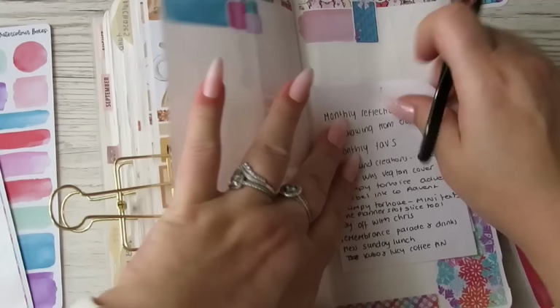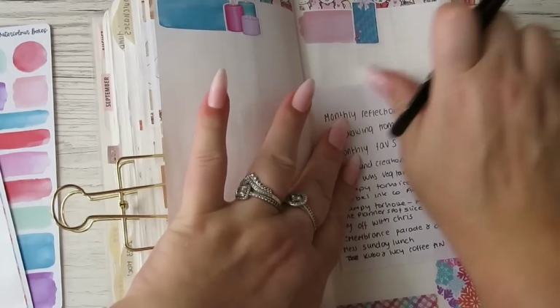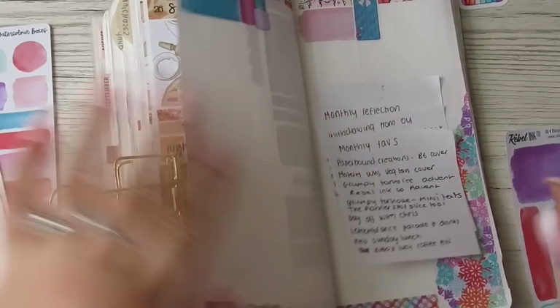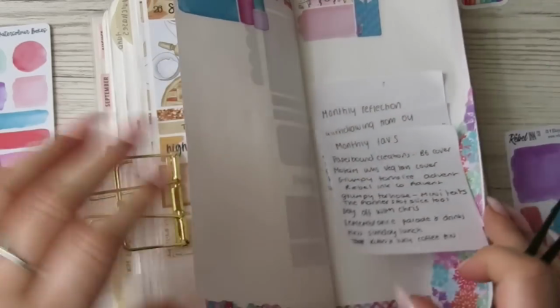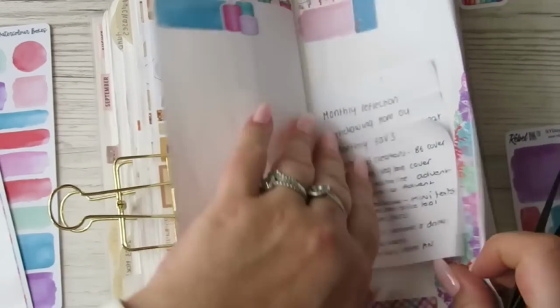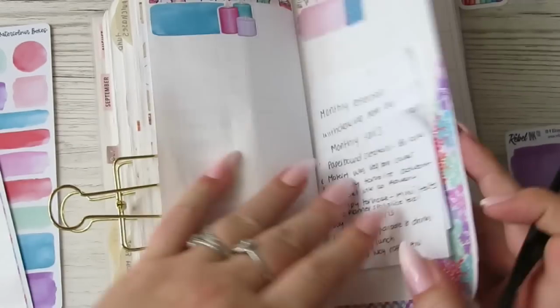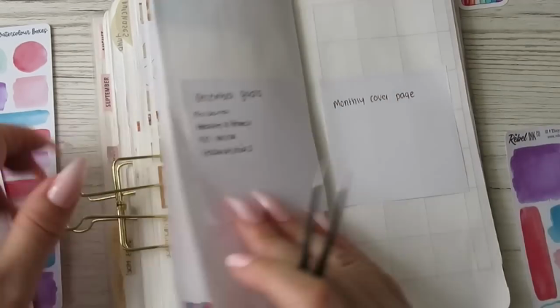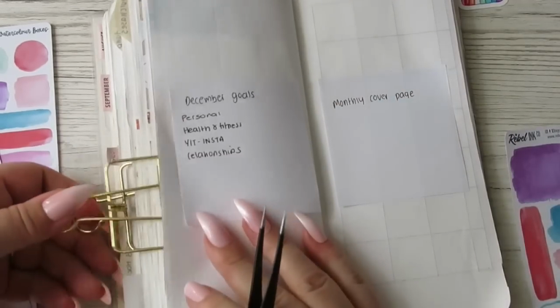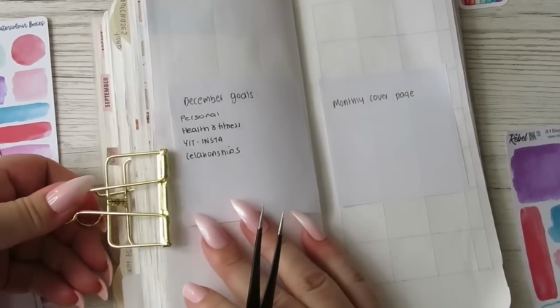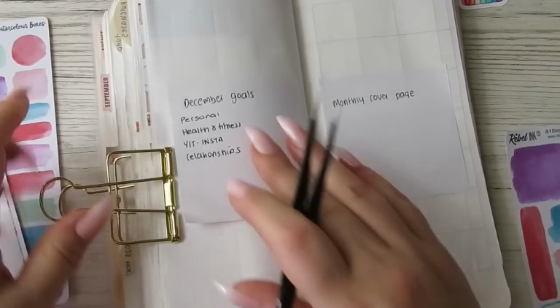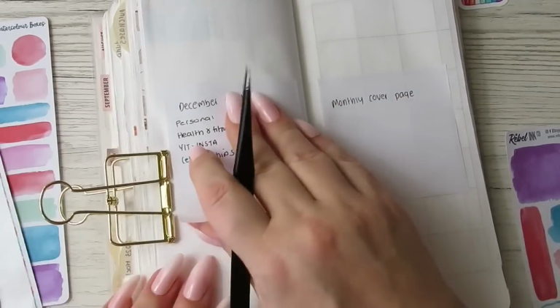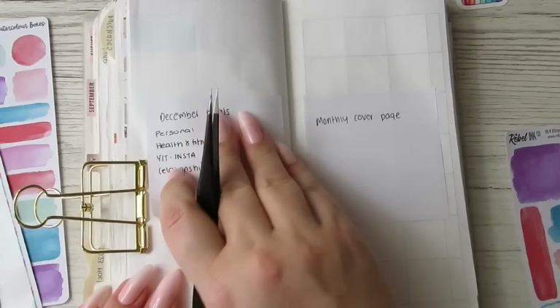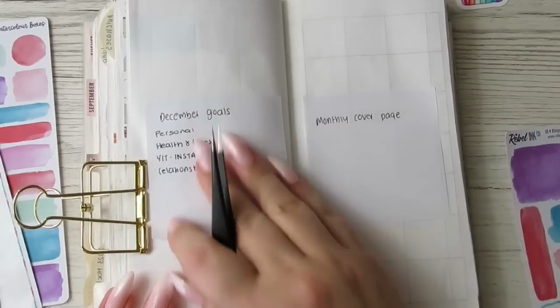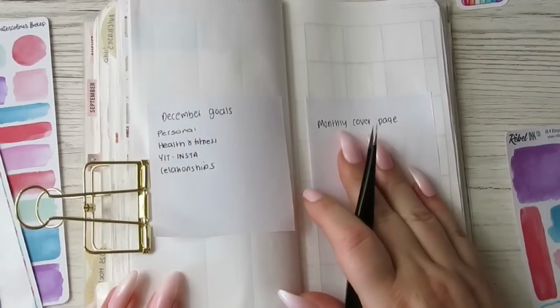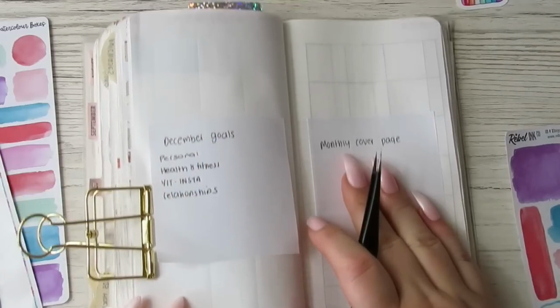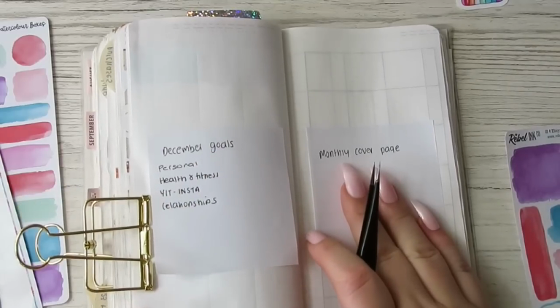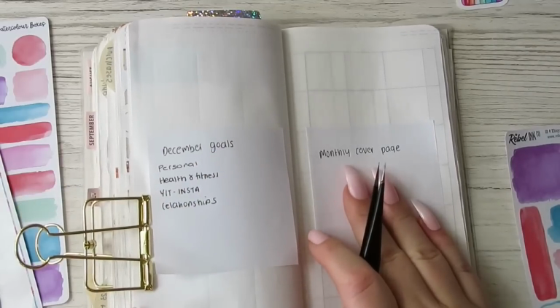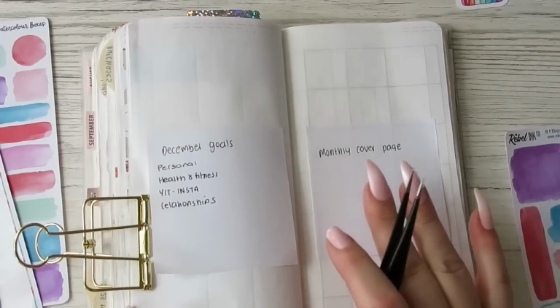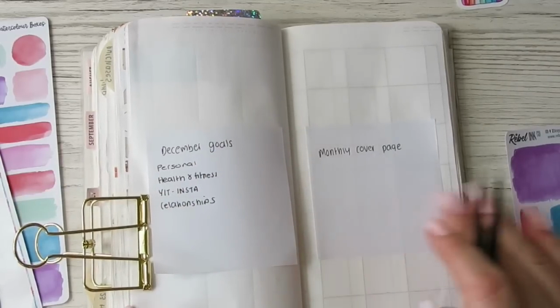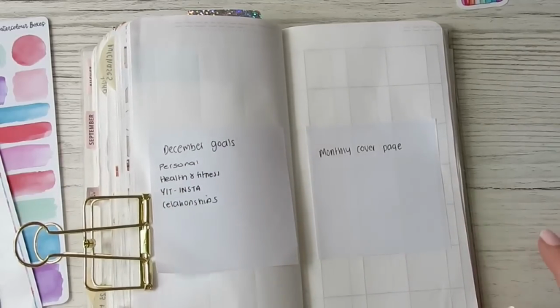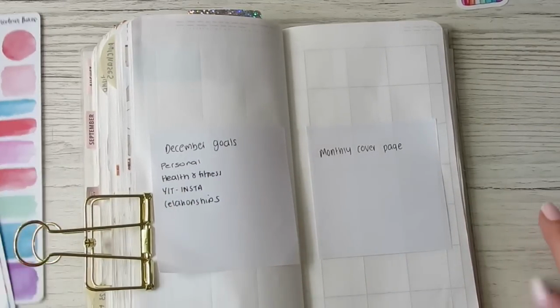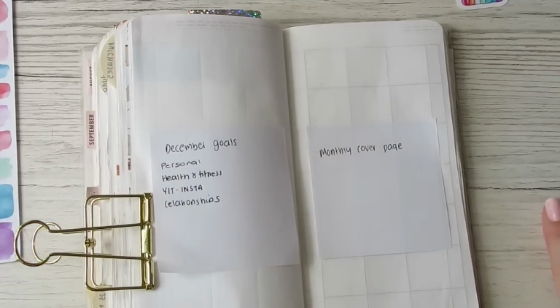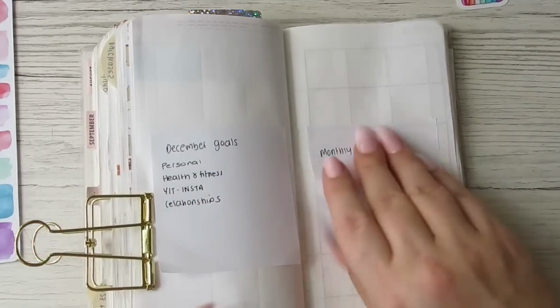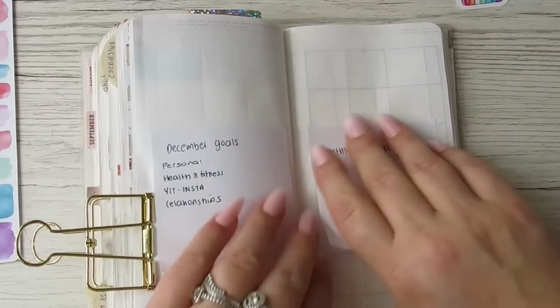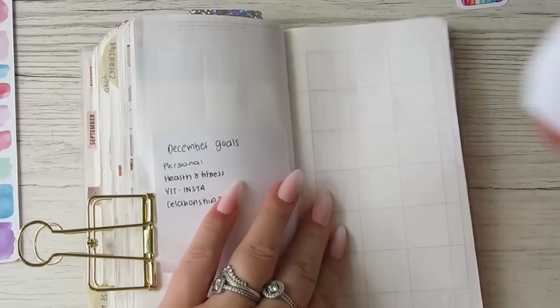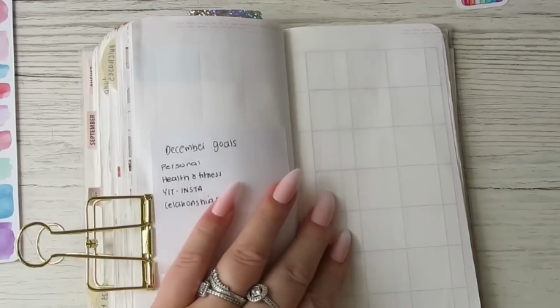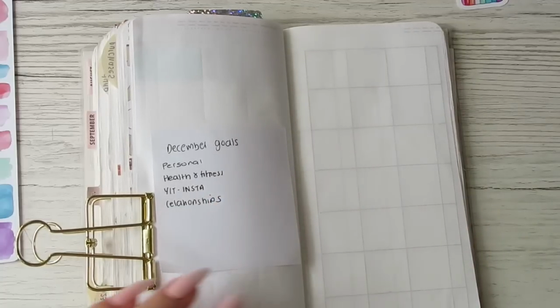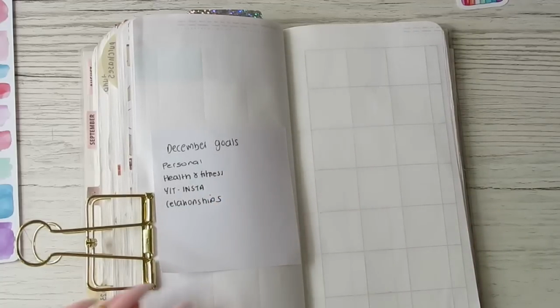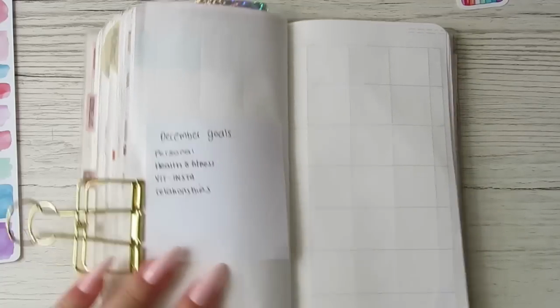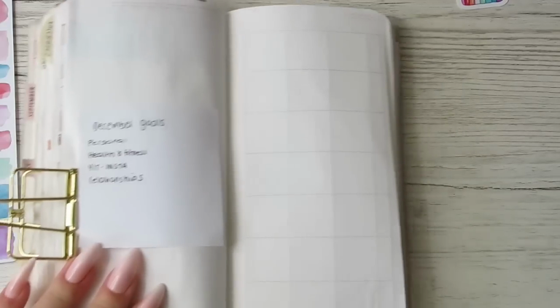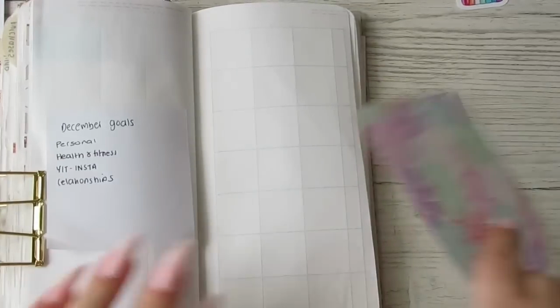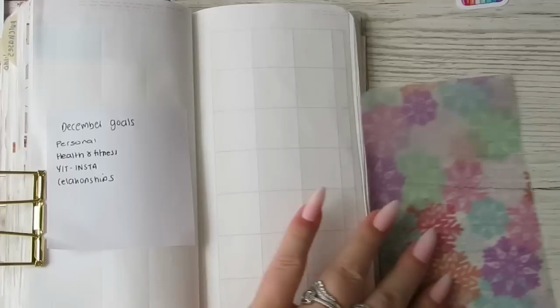I might tip some vellum in. So this is going to be my goals page, and this is going to be my cover page, so I know what I'm doing for the cover page — let's get that in.